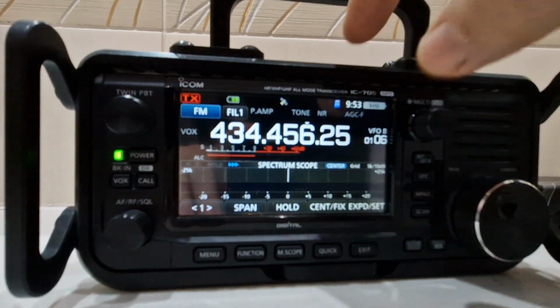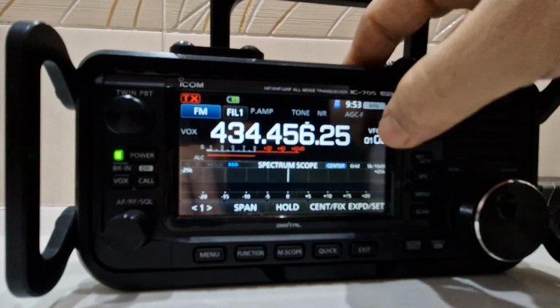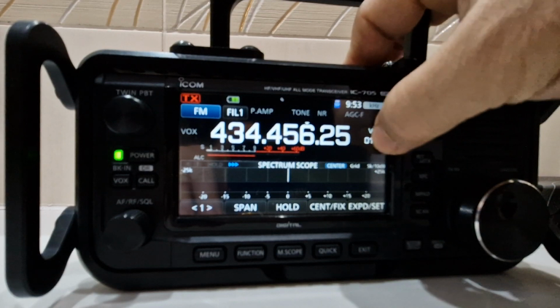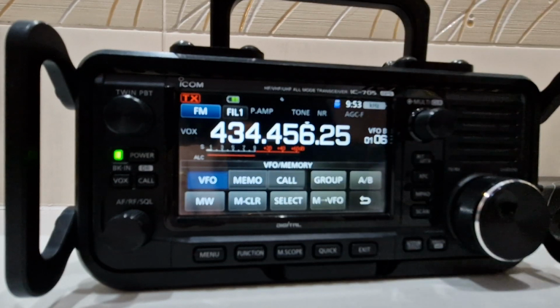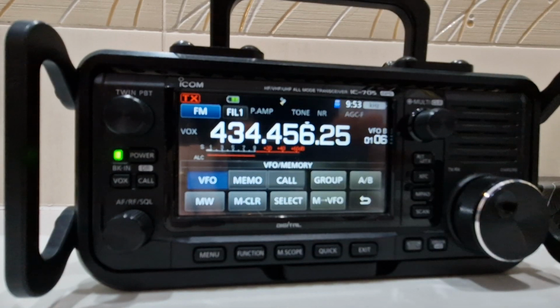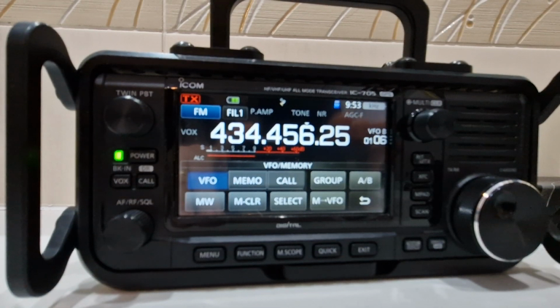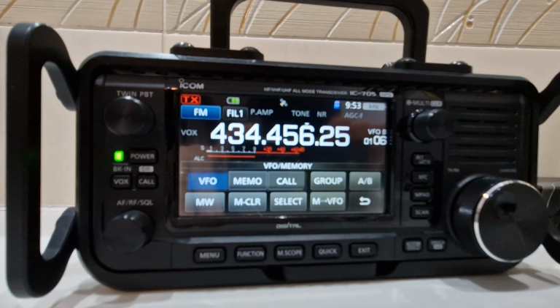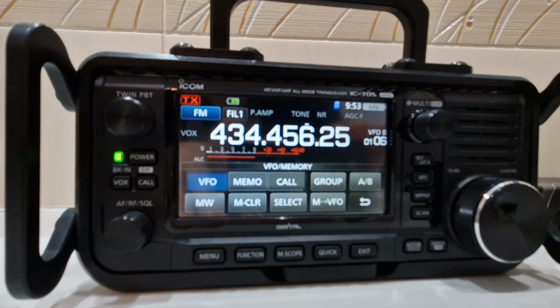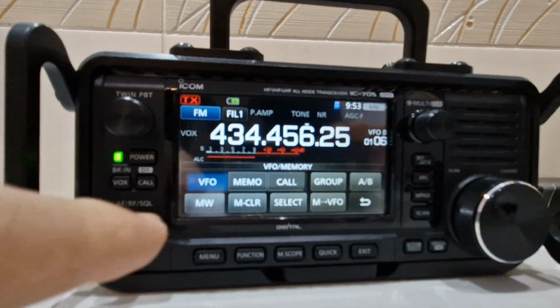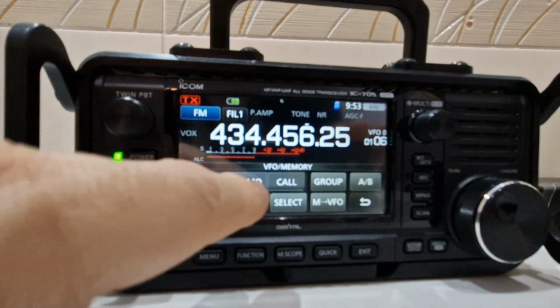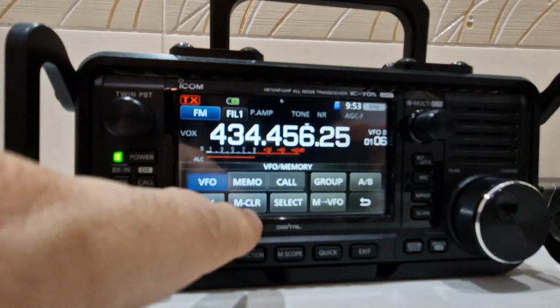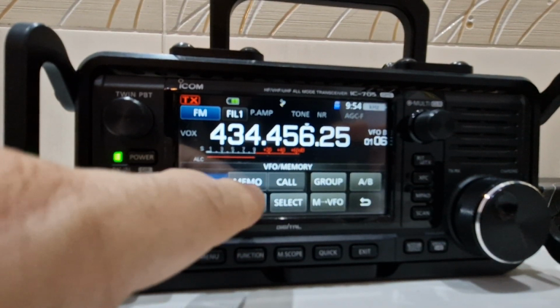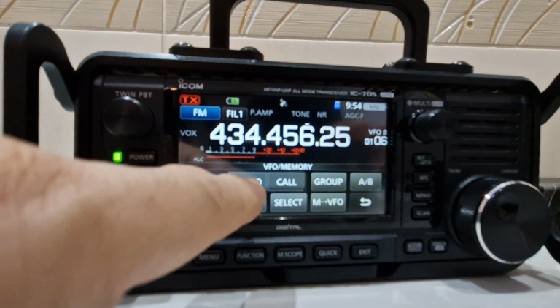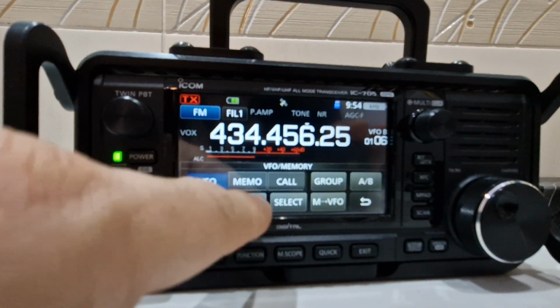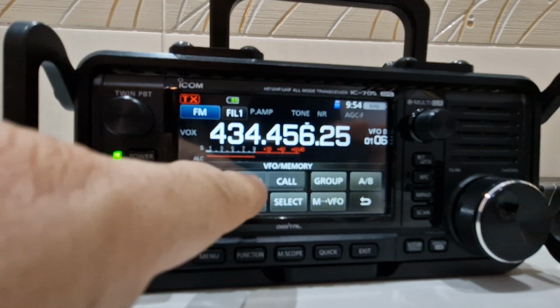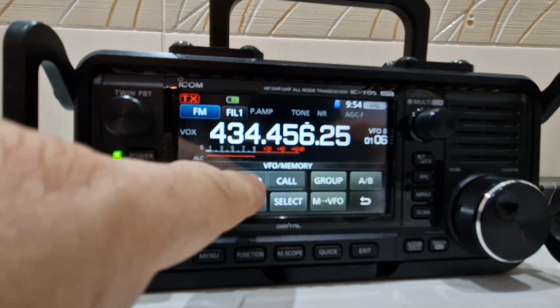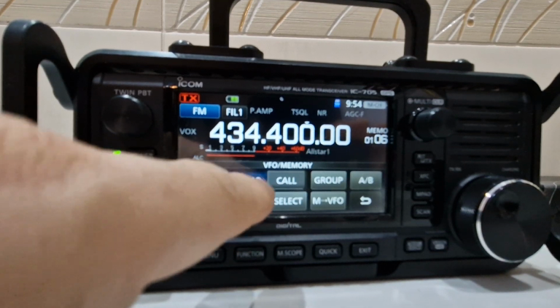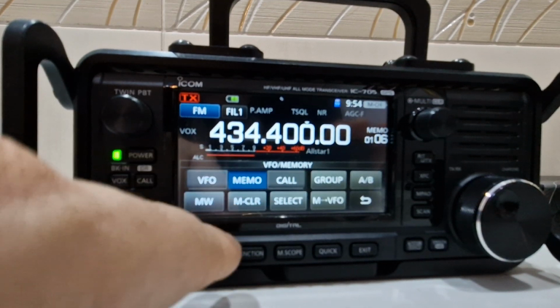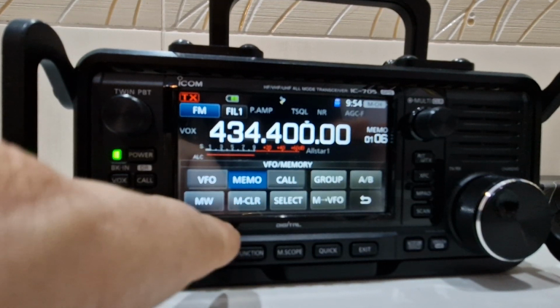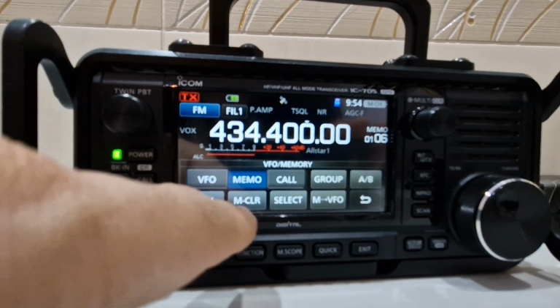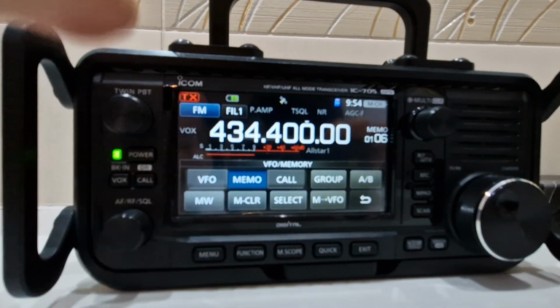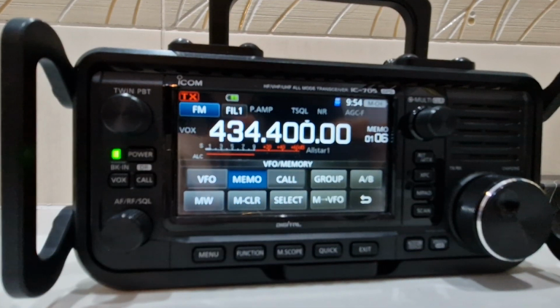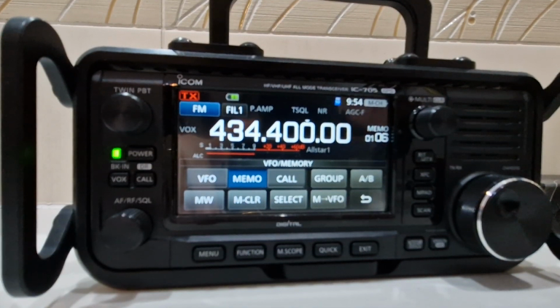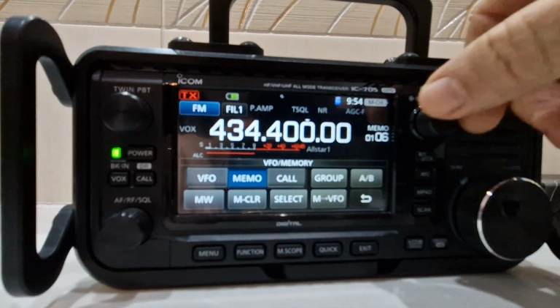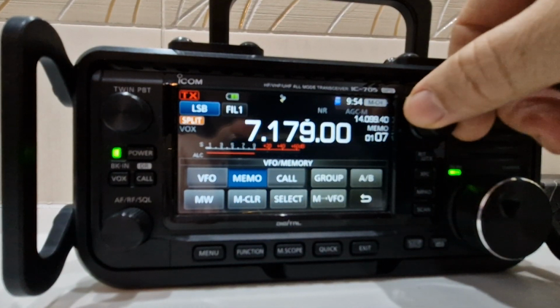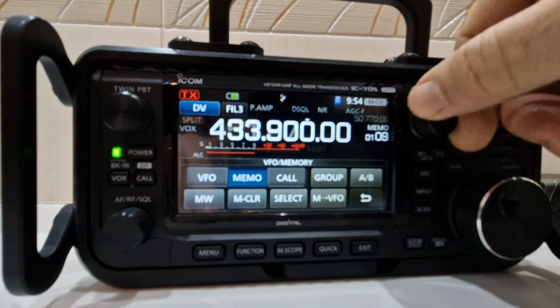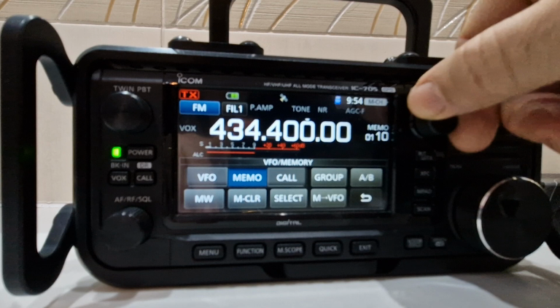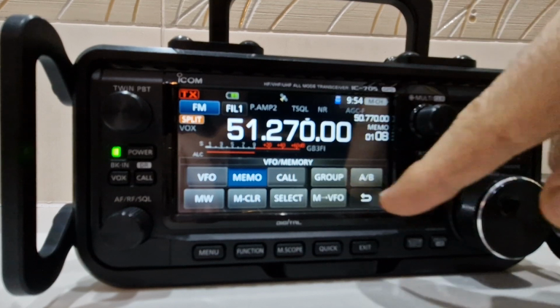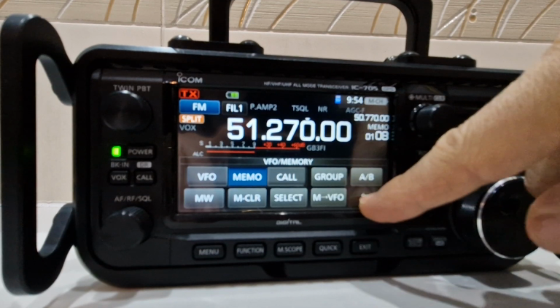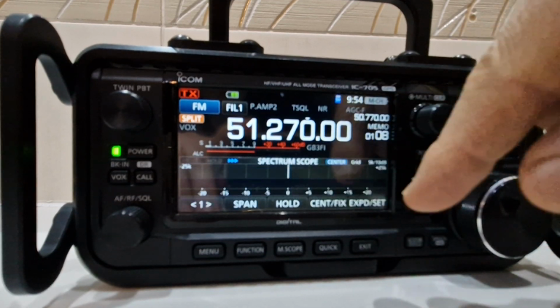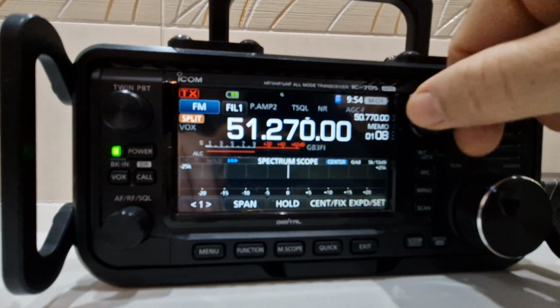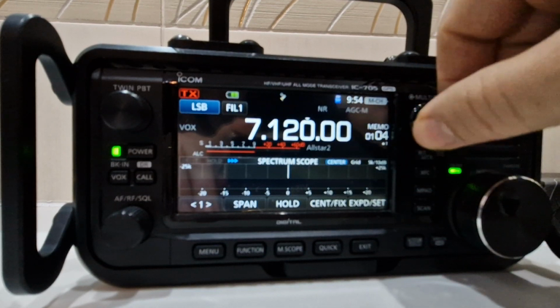If you want to go into memory mode, just tap here and go to memo — there you go. Then you can change back out and change memories.